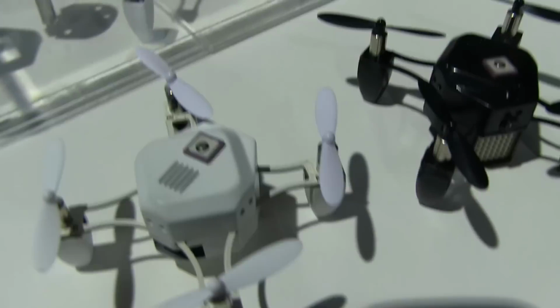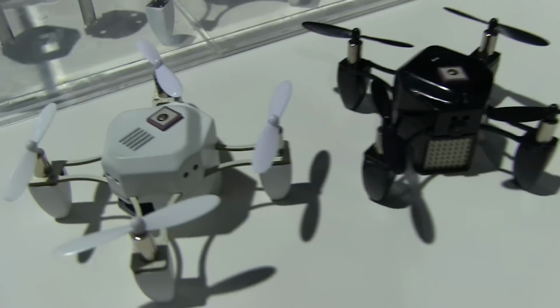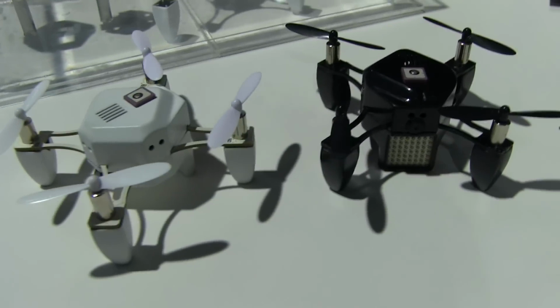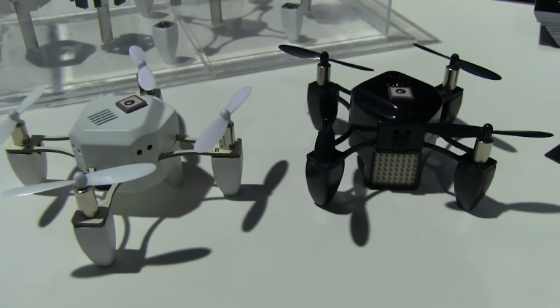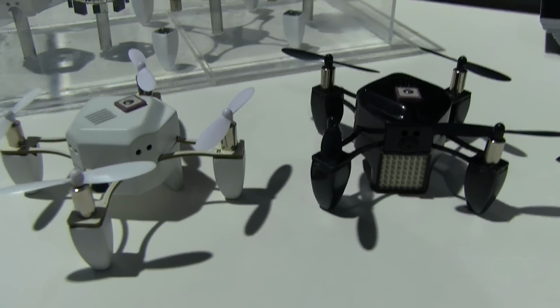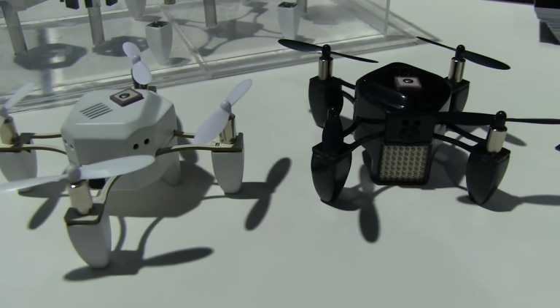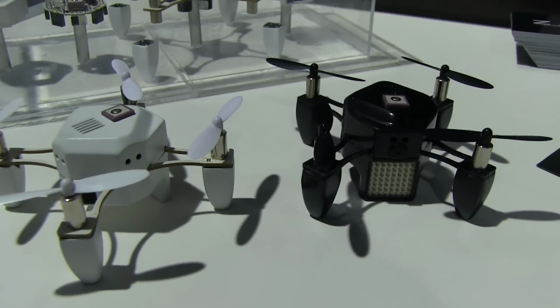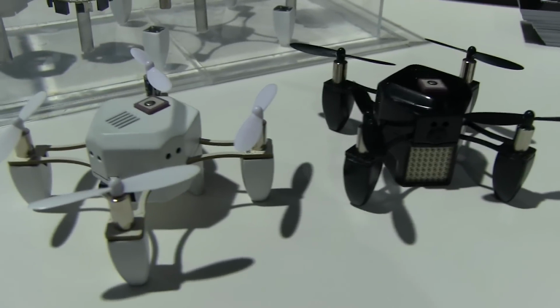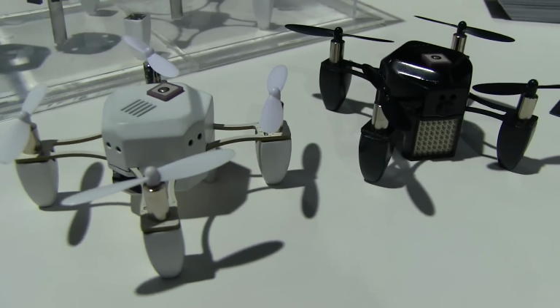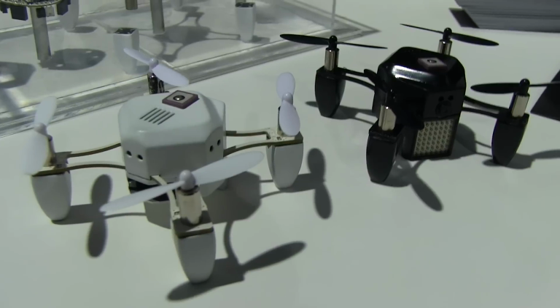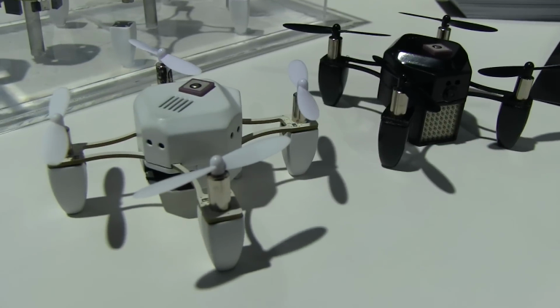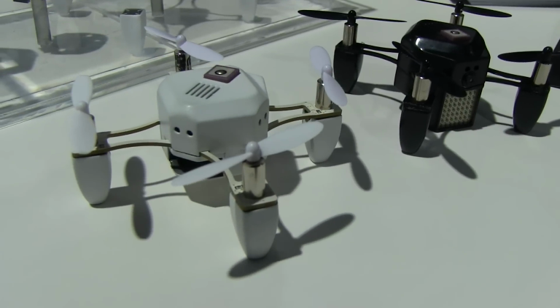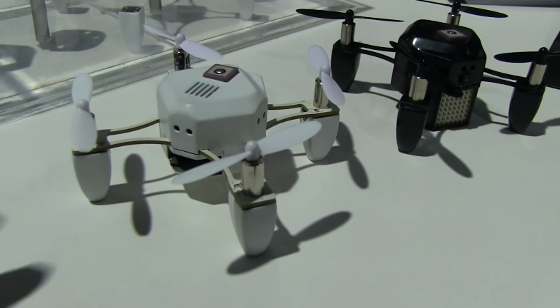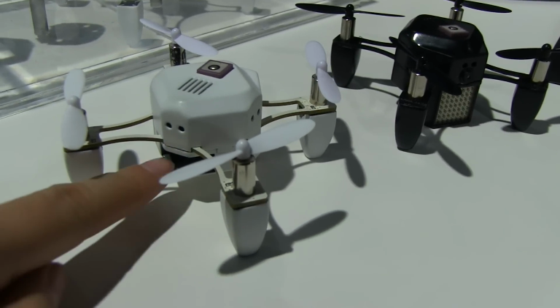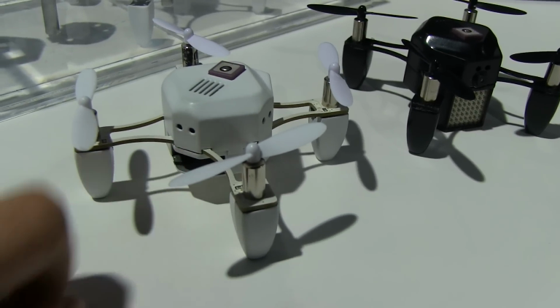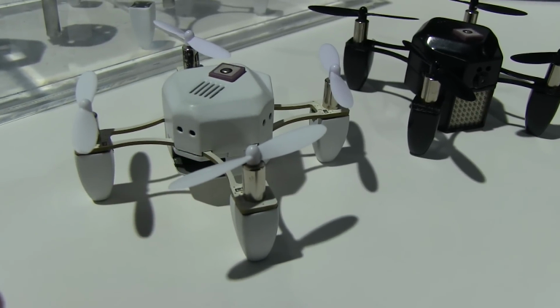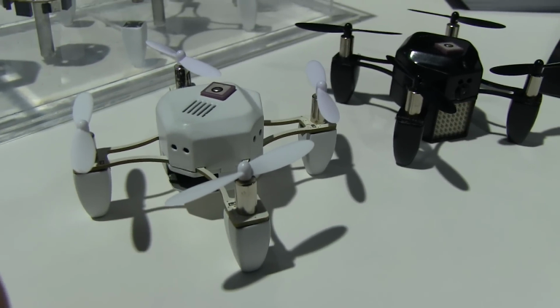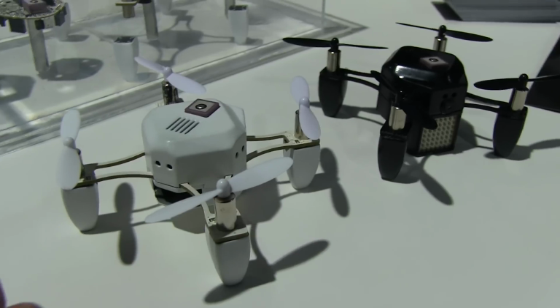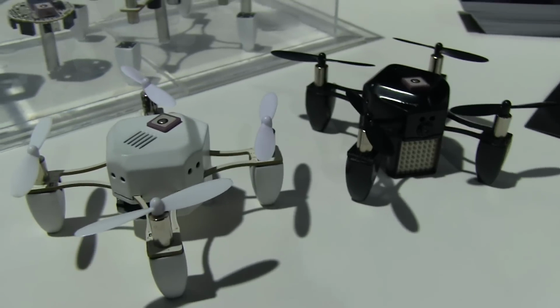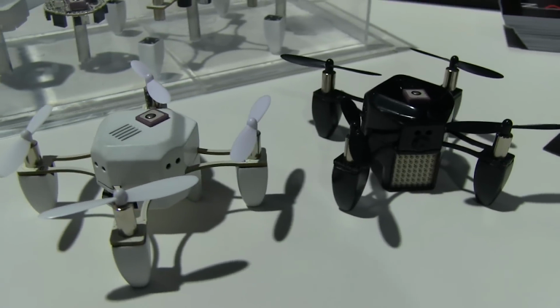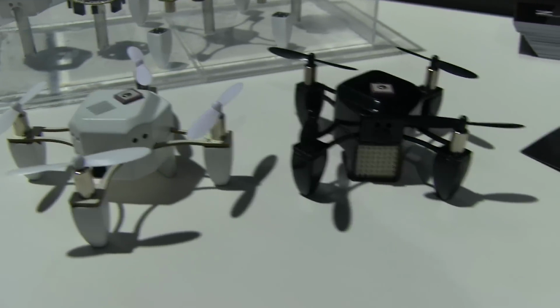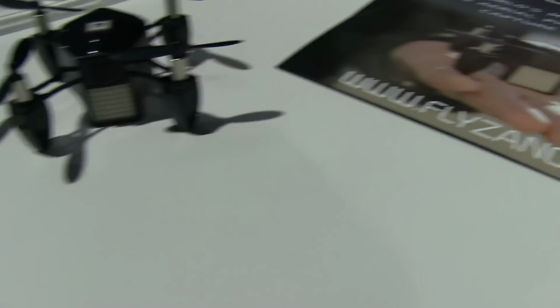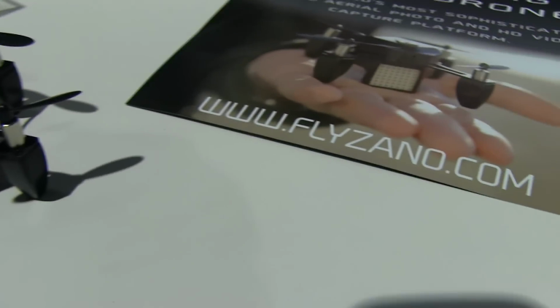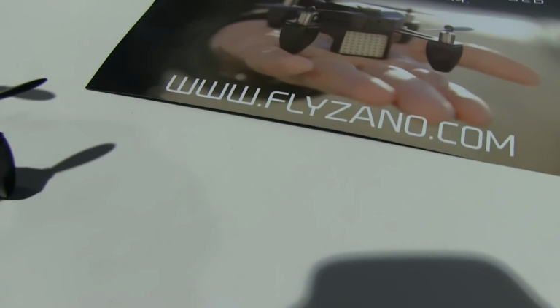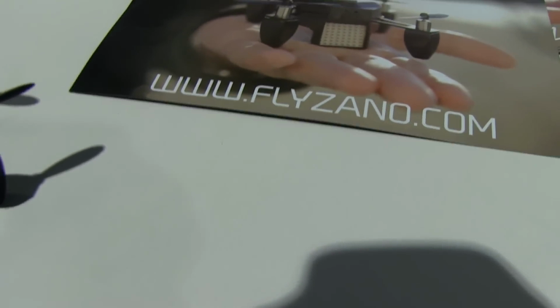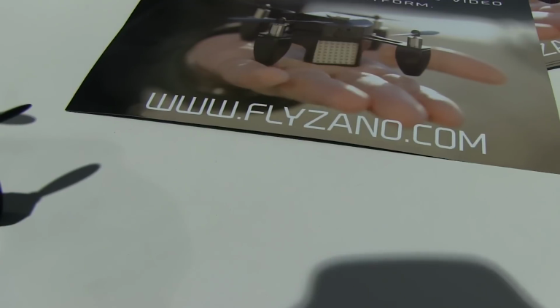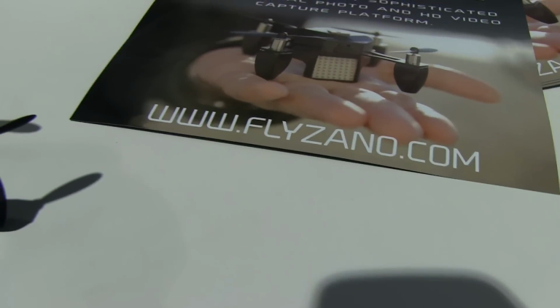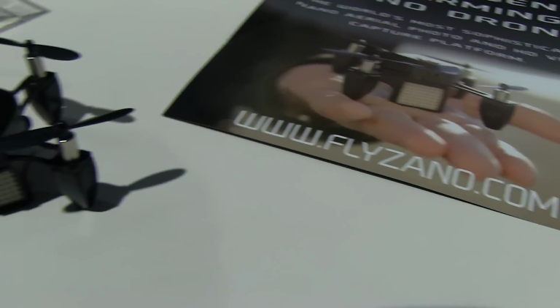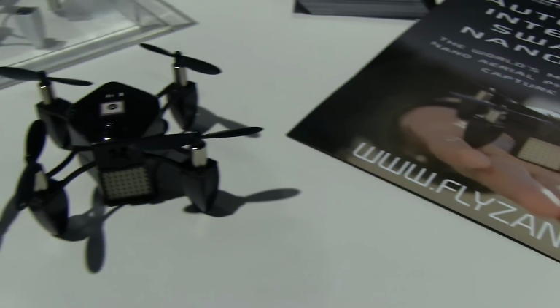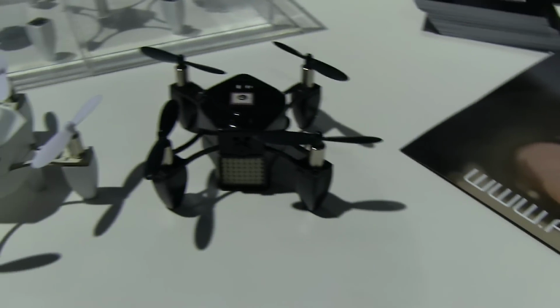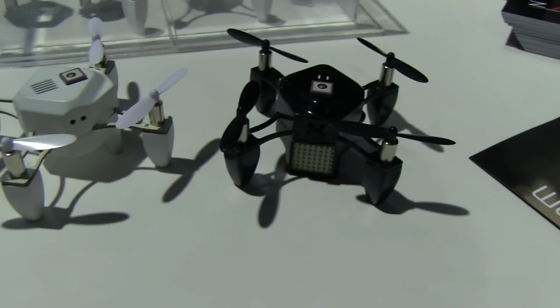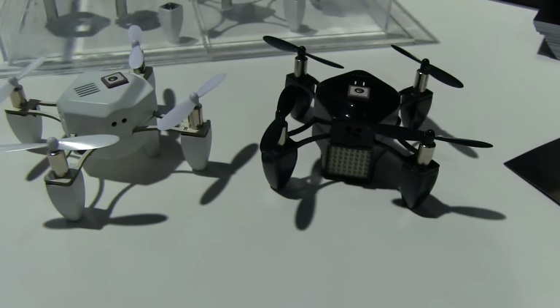If you did pick one of these up on Kickstarter, you would have gotten one for $2.79 and it comes with a couple of extra batteries. If you are not lucky enough to have backed this, you can head over to flyzano.com and pick one up for $2.99.